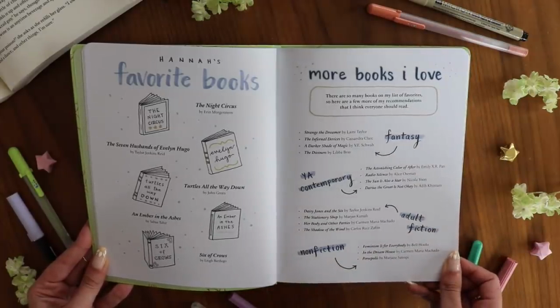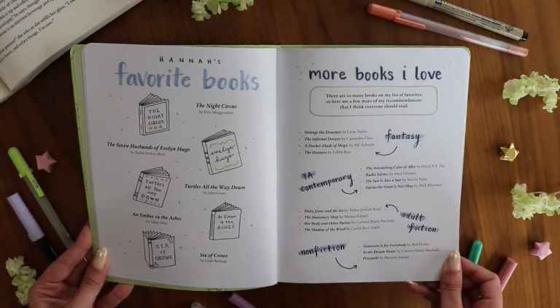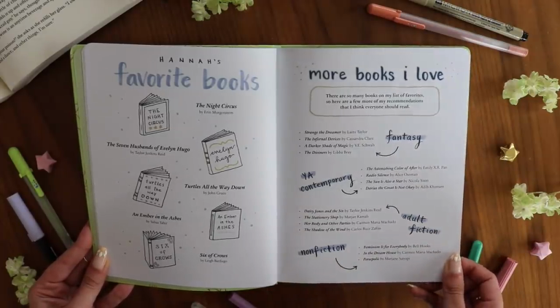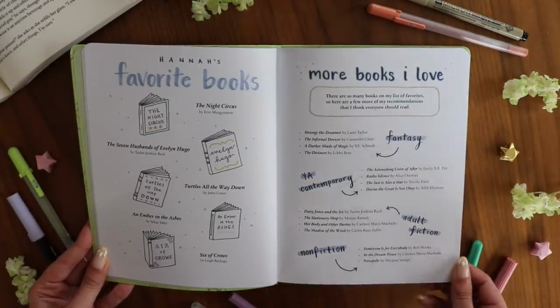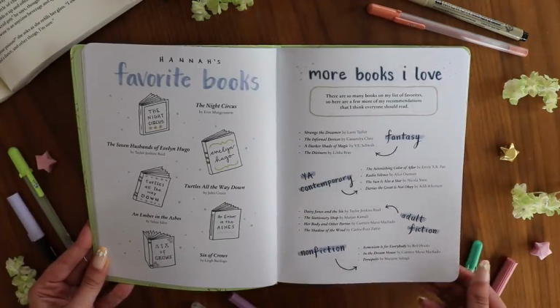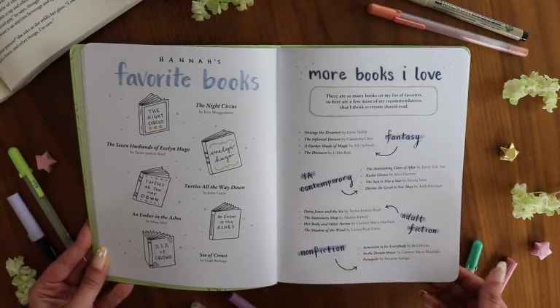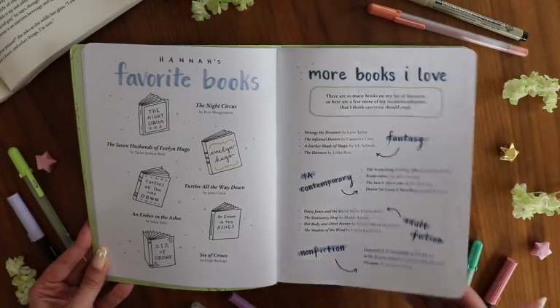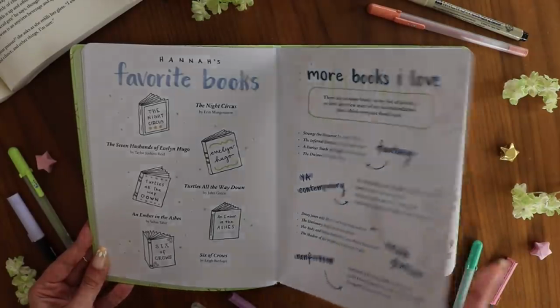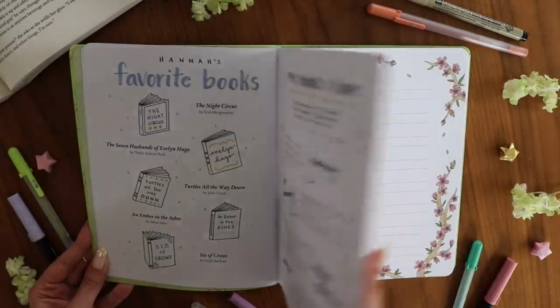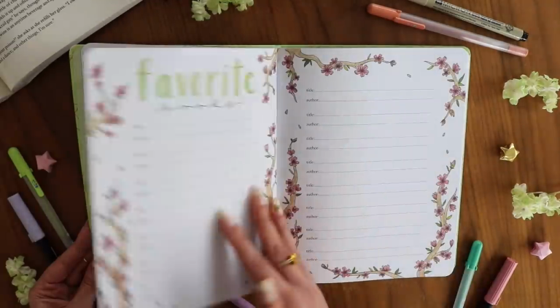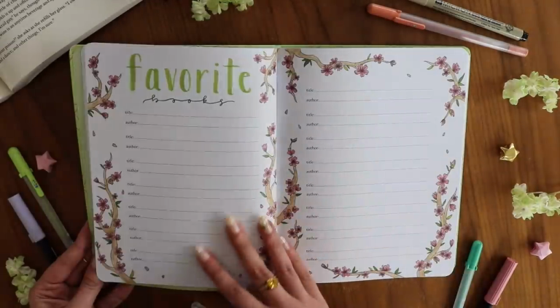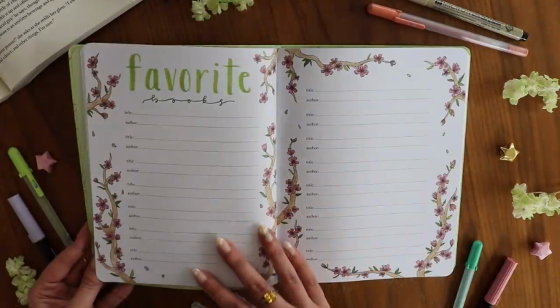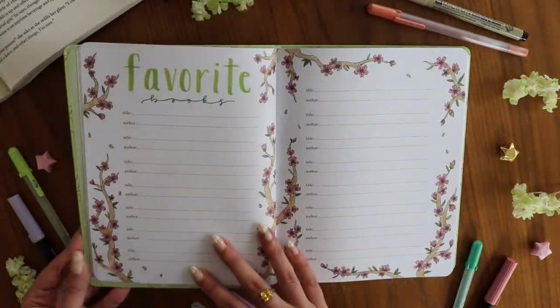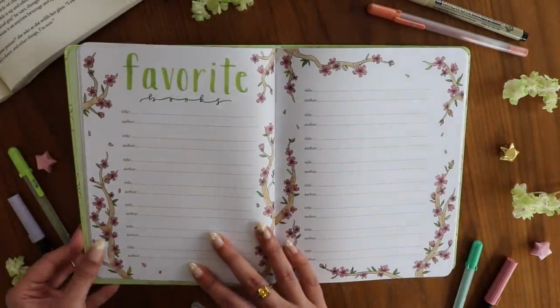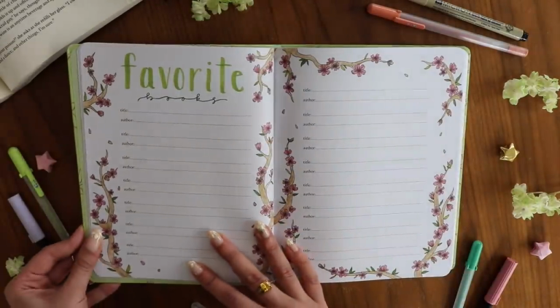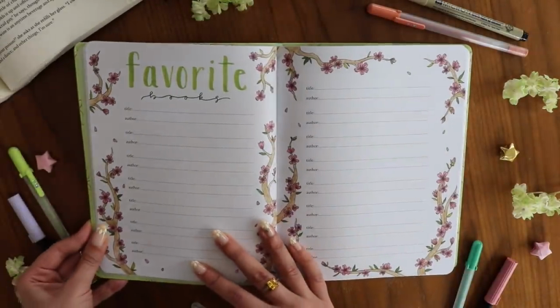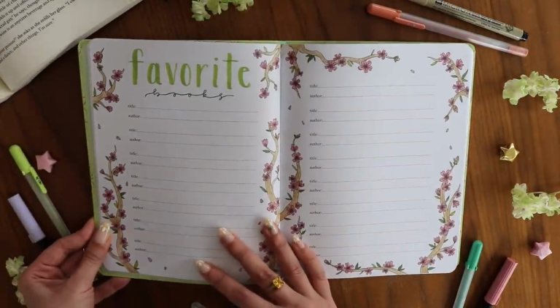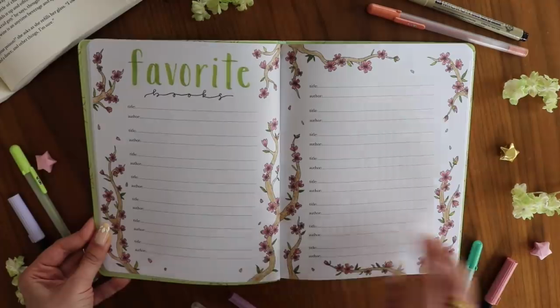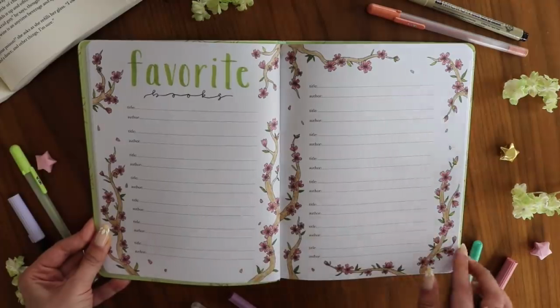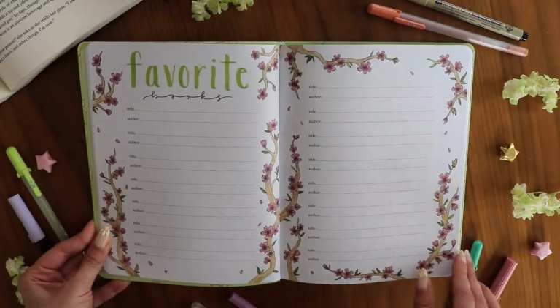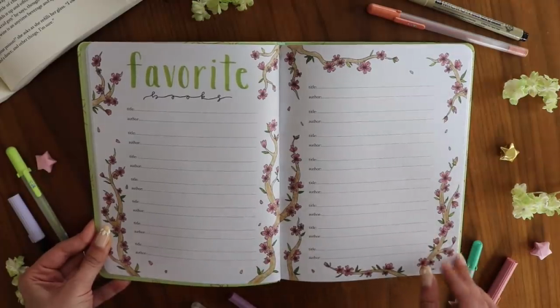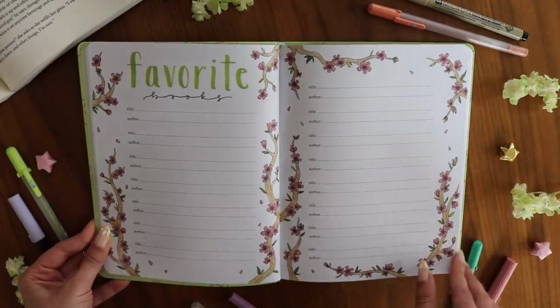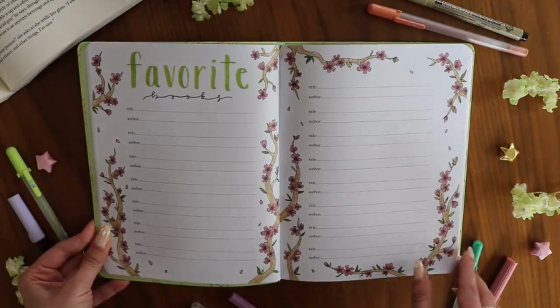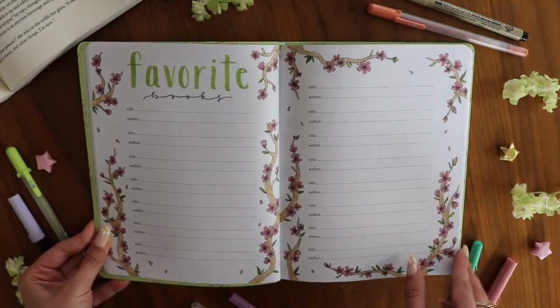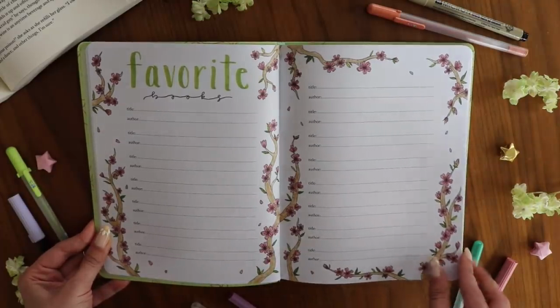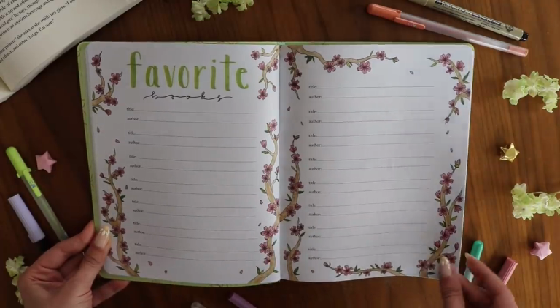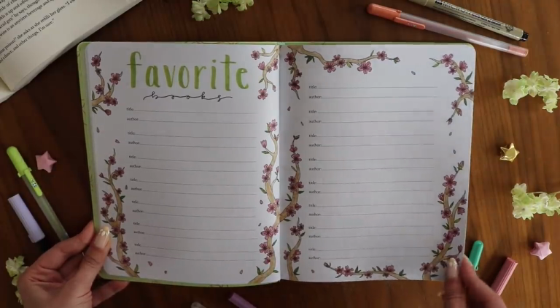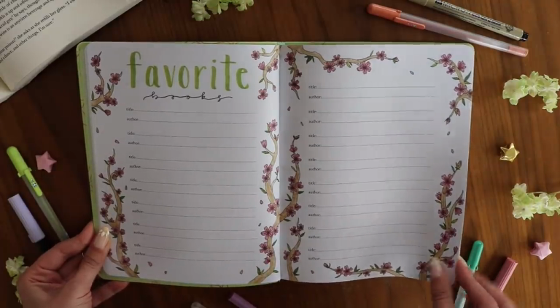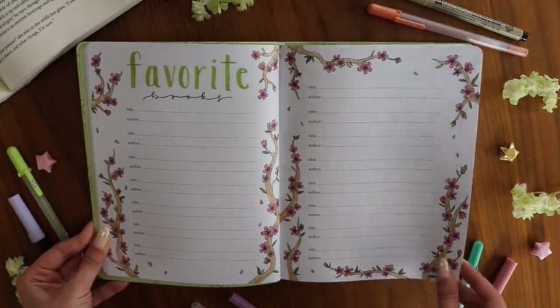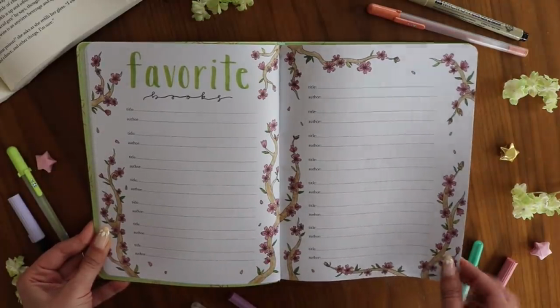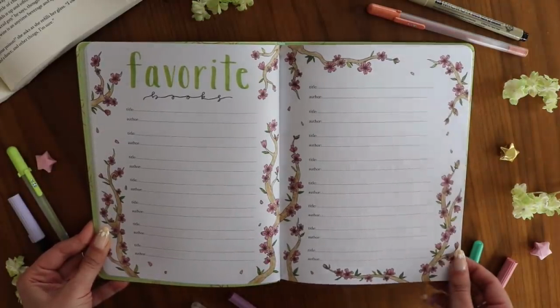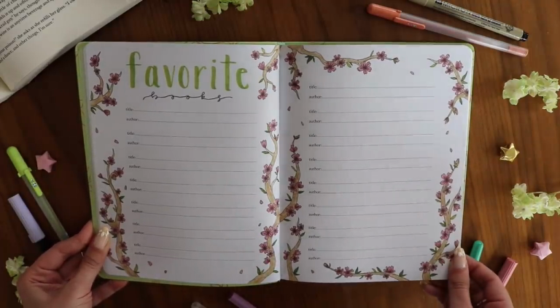Then we have my favorite spread in the entire journal, which is the favorite books page — a place for you to record some of your favorite books. I really like the way the artwork on this one turned out.